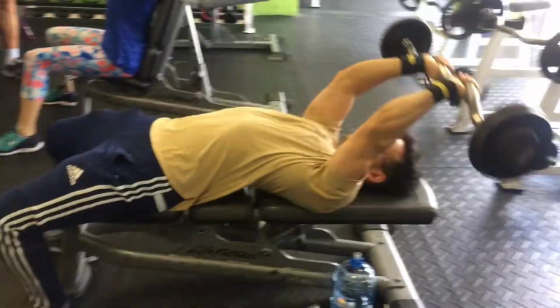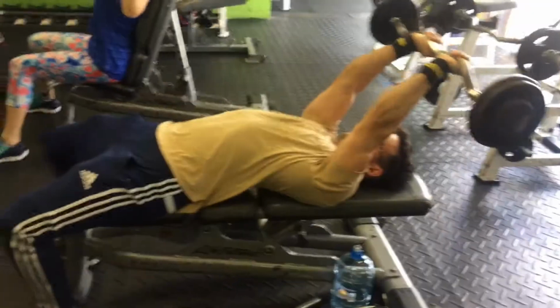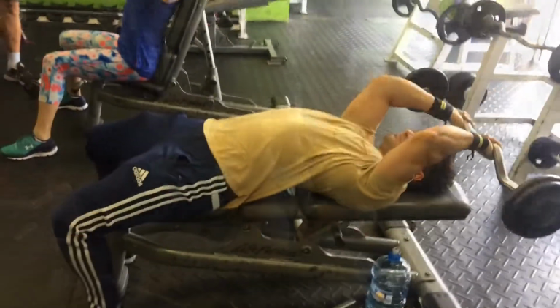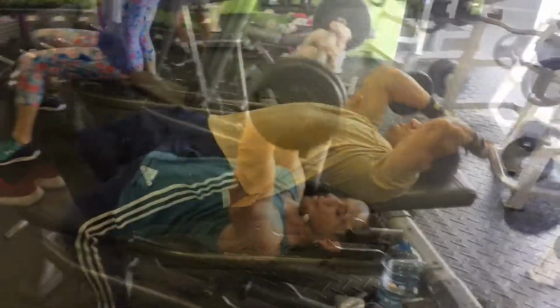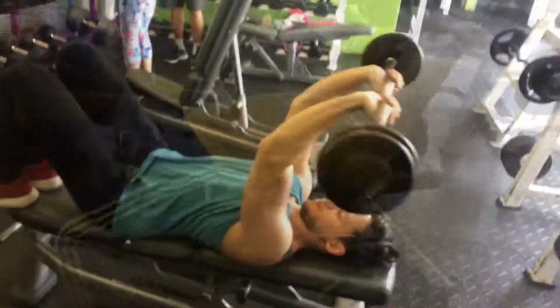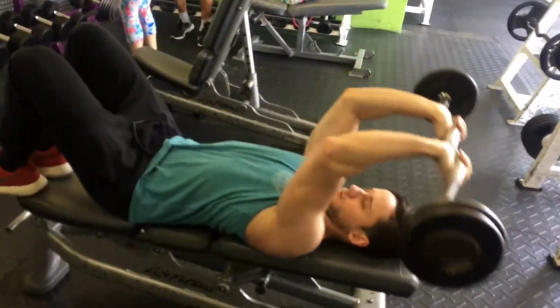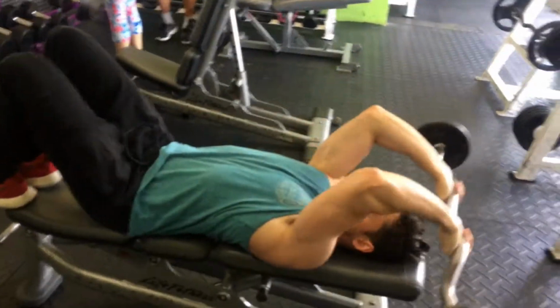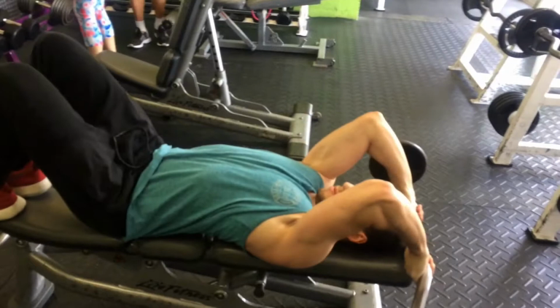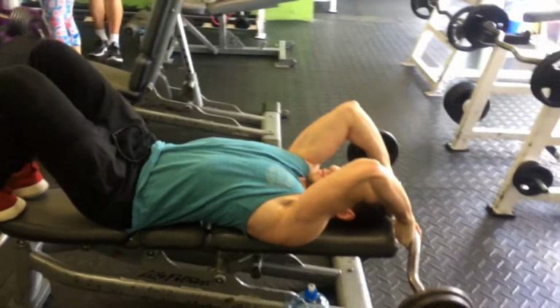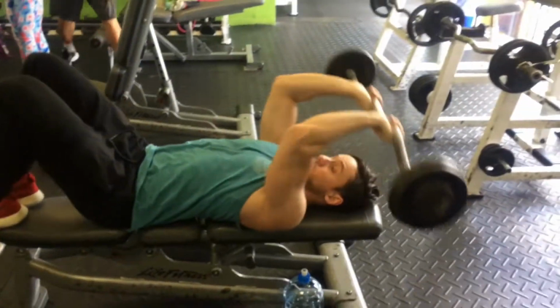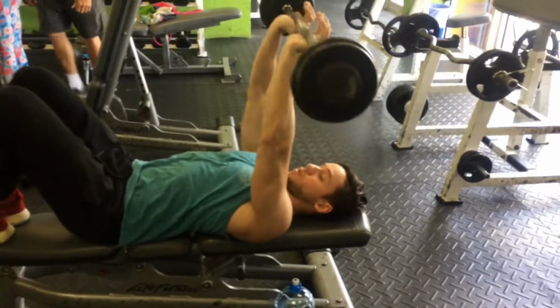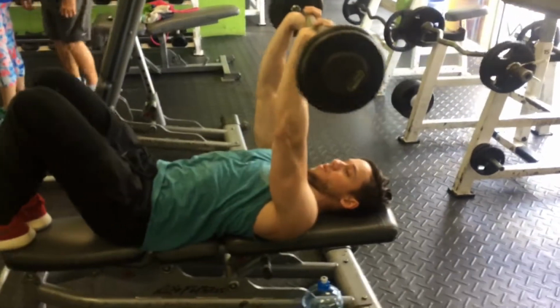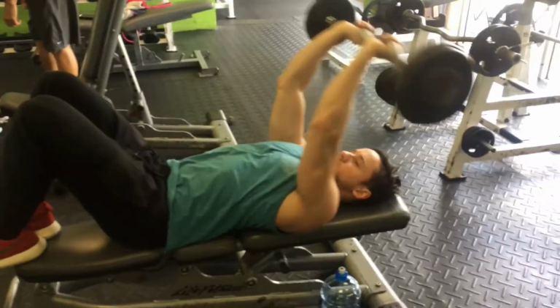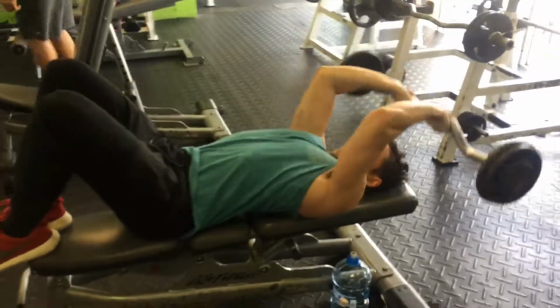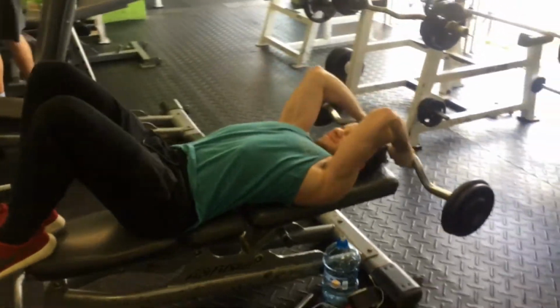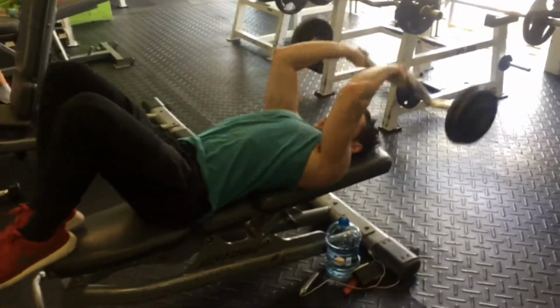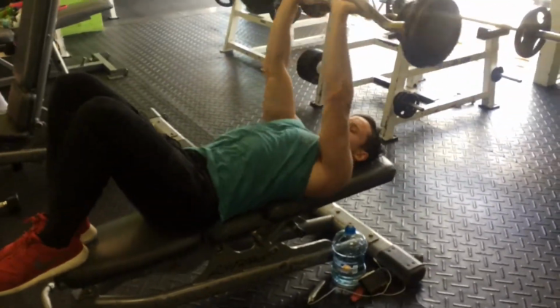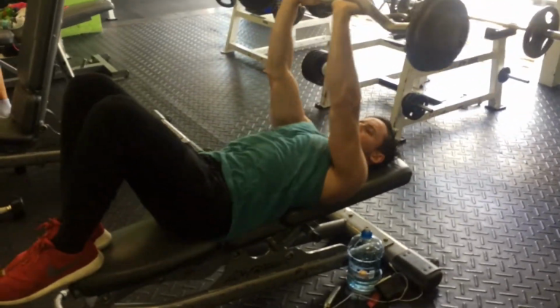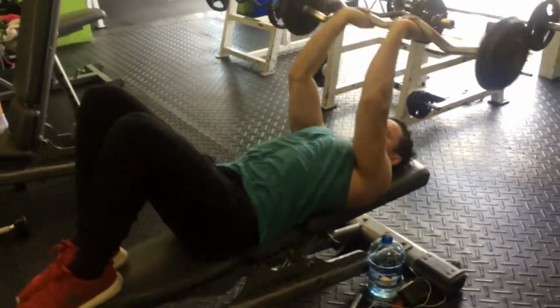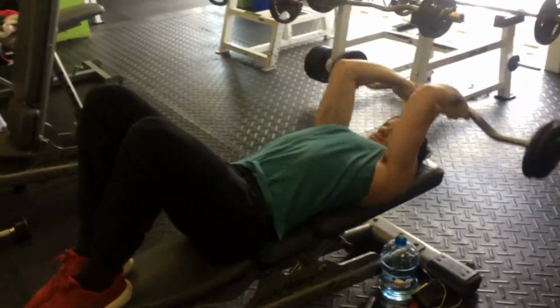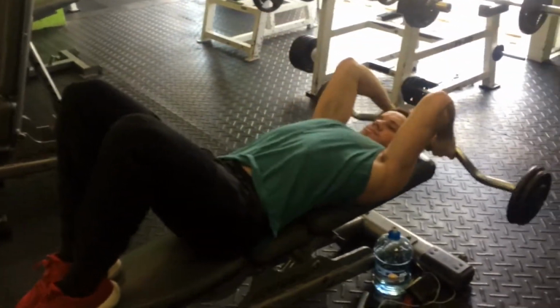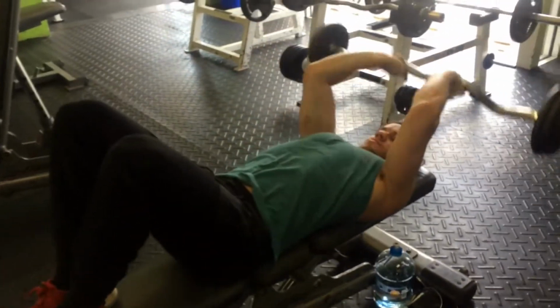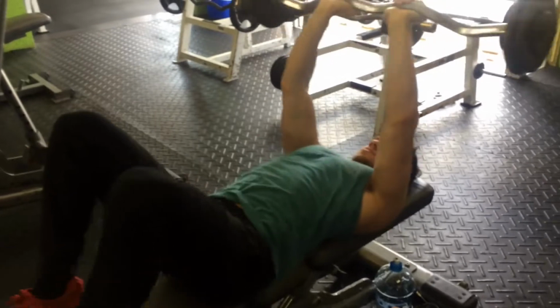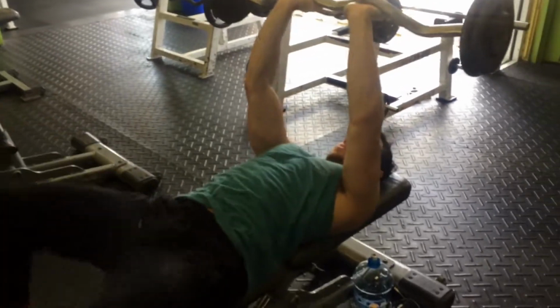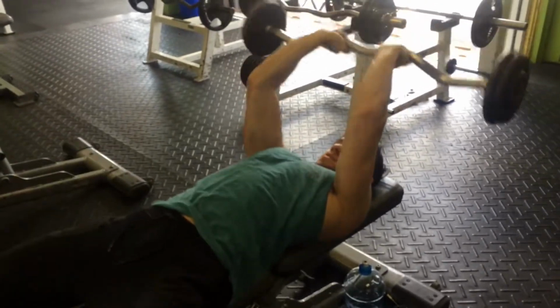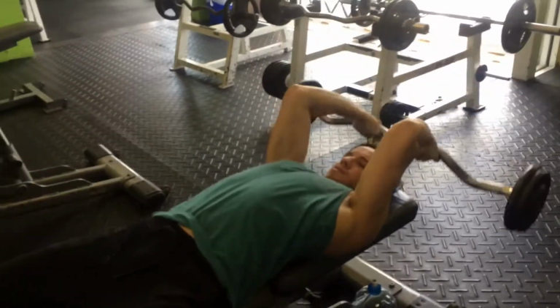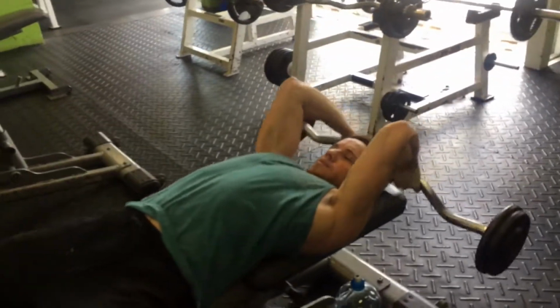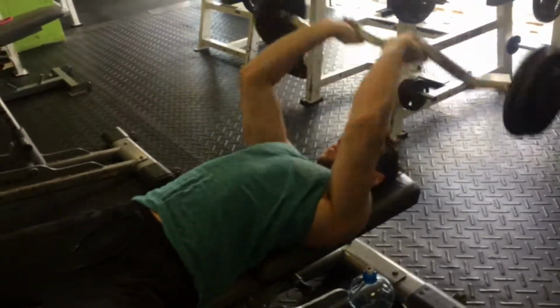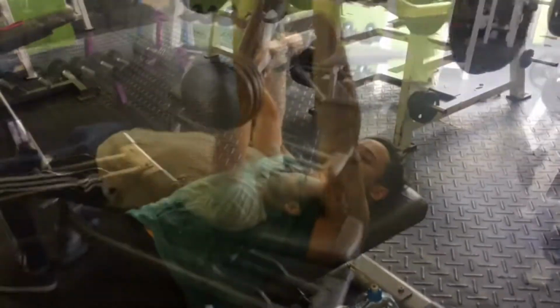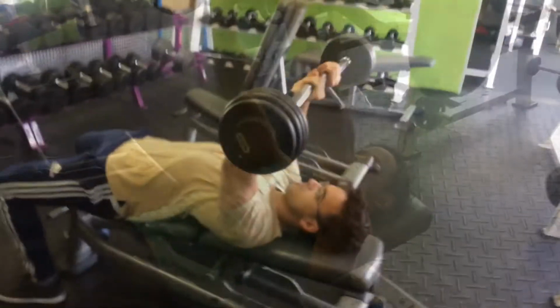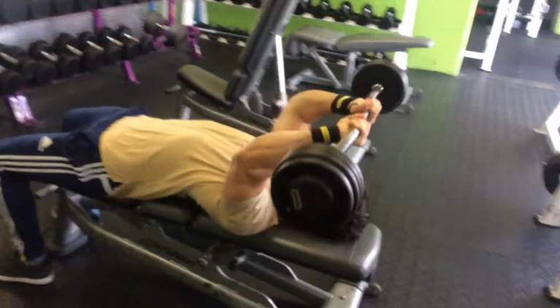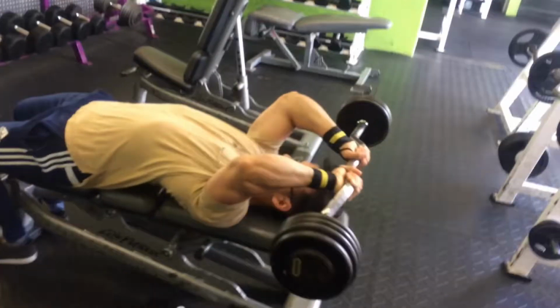Here we're doing some skull crushers. A lot of people do these to the forehead but I'm doing it overhead — I want to feel the full contraction and go even lower than I possibly can to really stretch out the tricep.